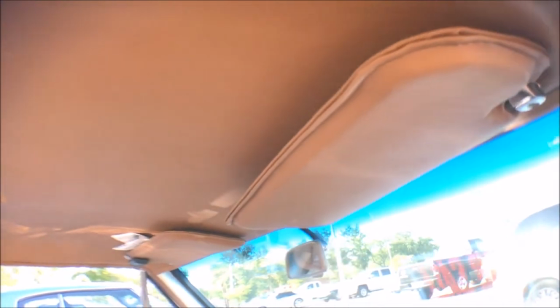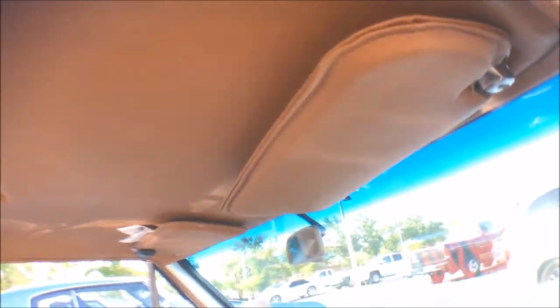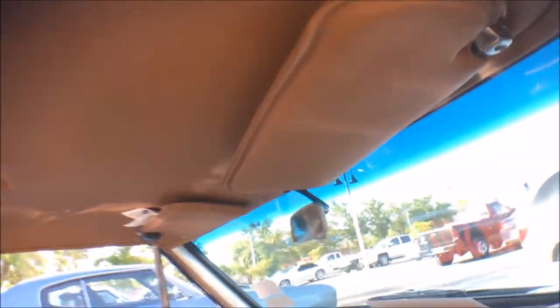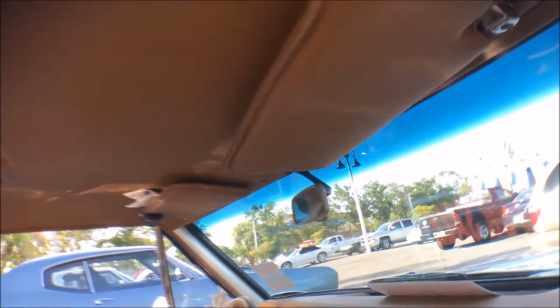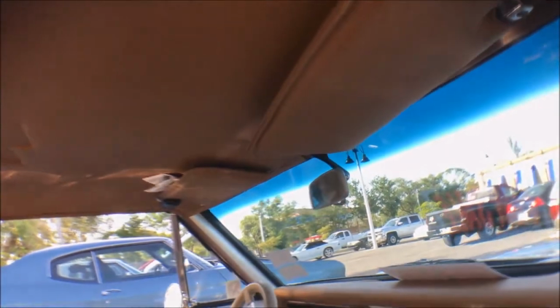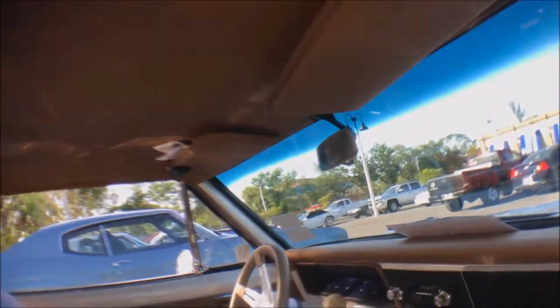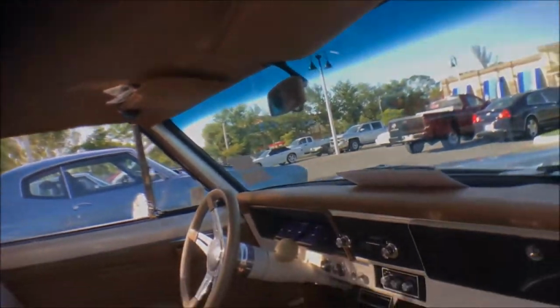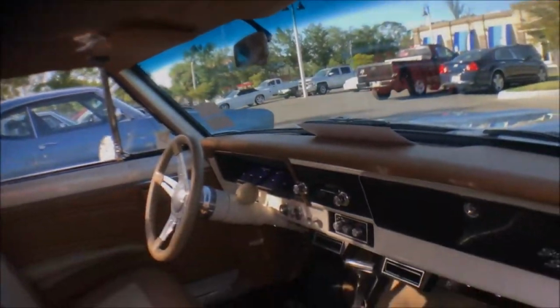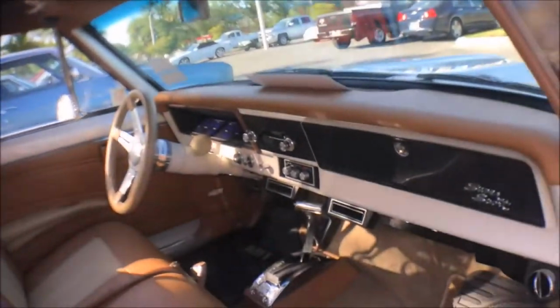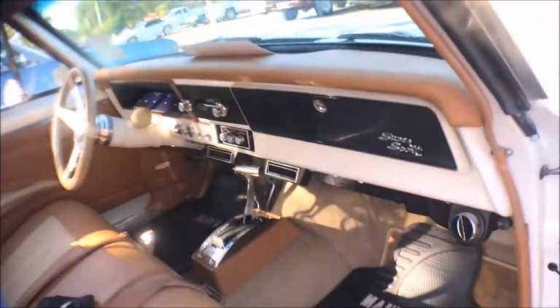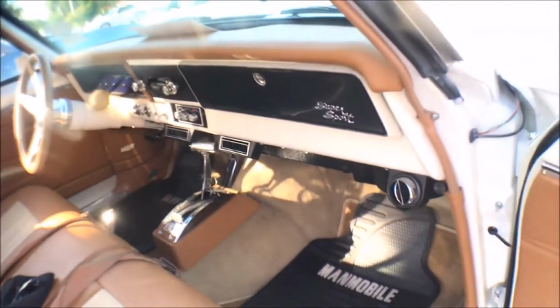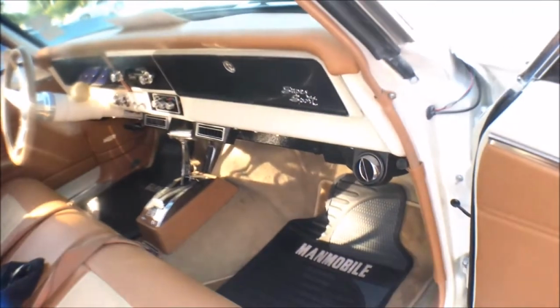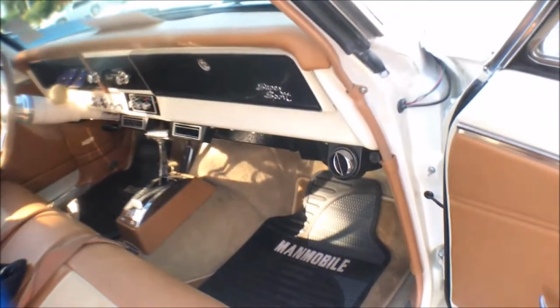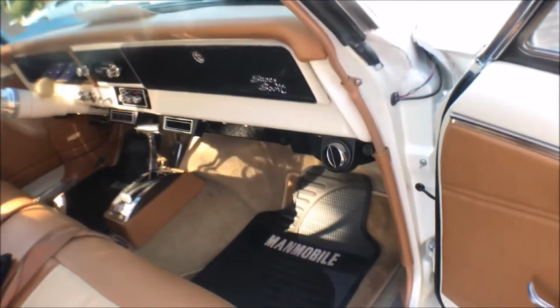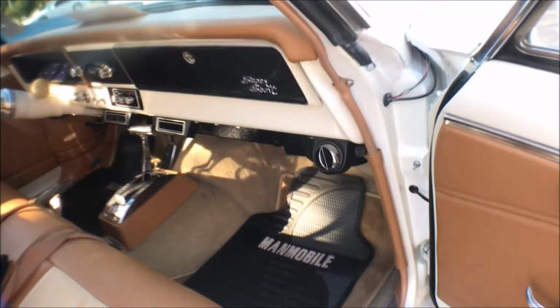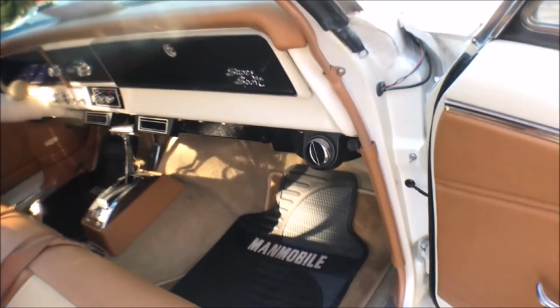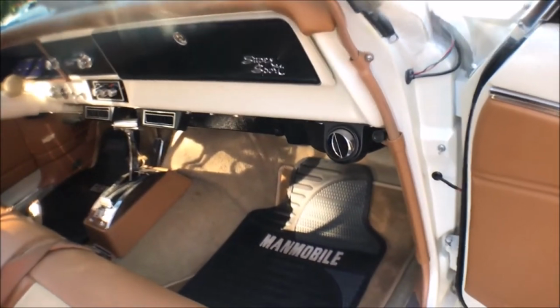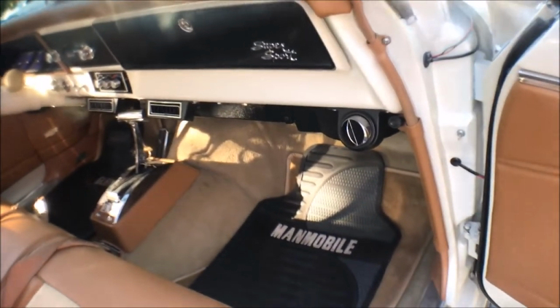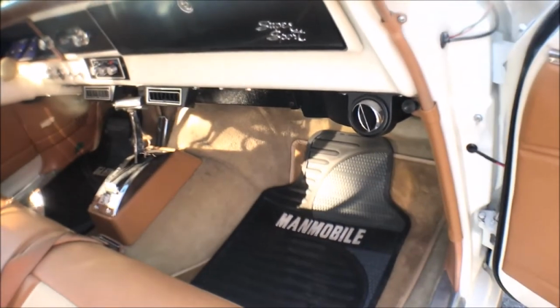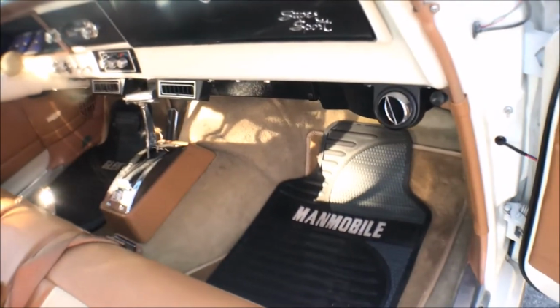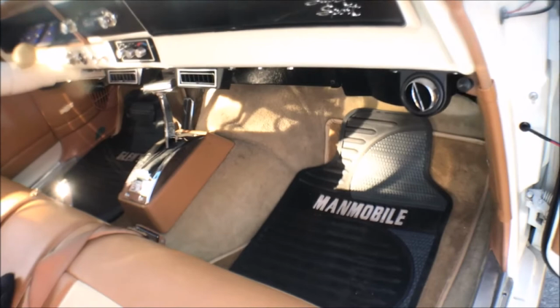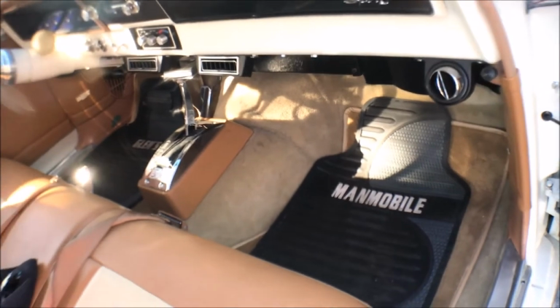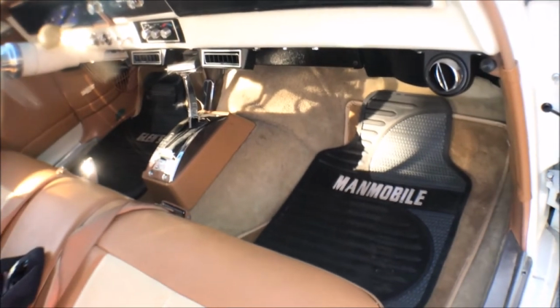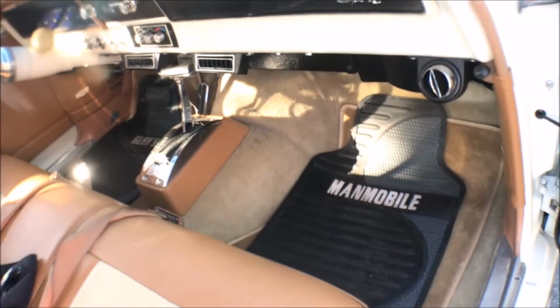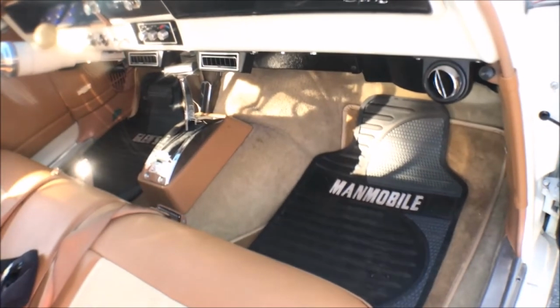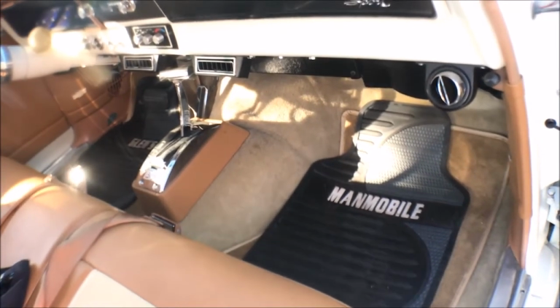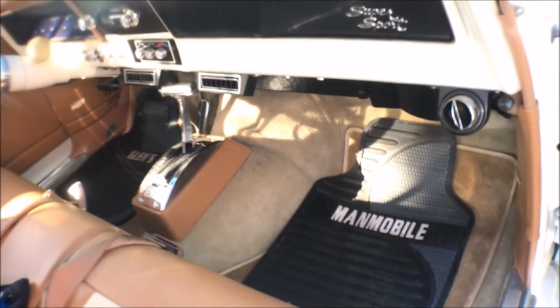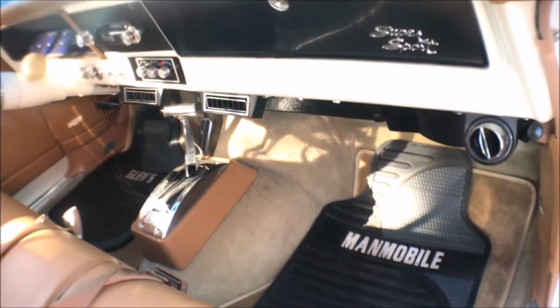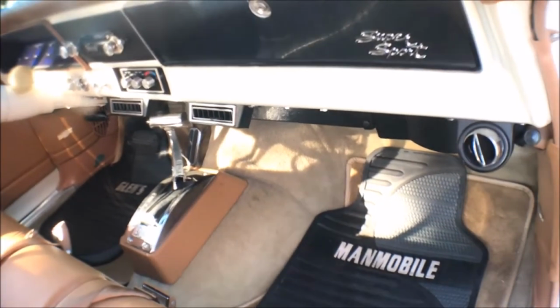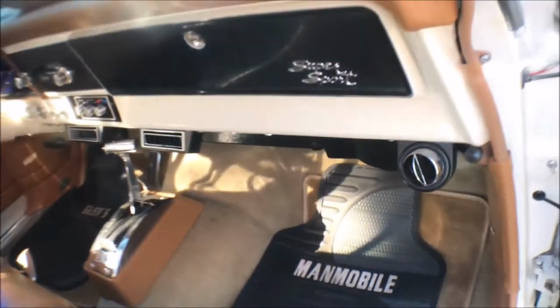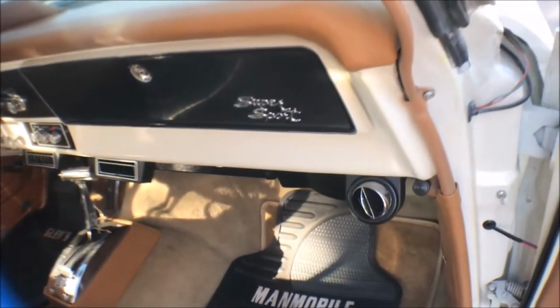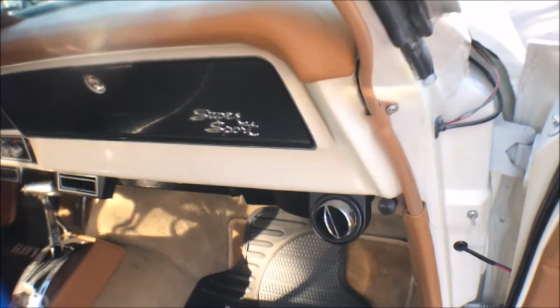It's got Vintage Air on it, Dakota Digital dash, power steering, power brakes, rack and pinion, and a B&M shifter too. Yes — and there's more Super Sport stuff on it.